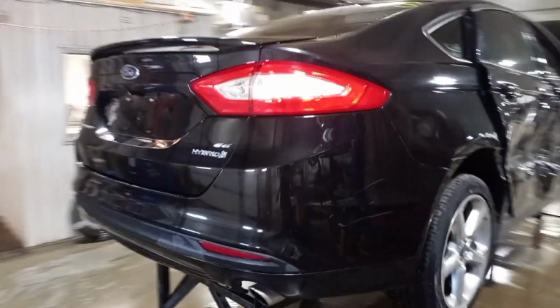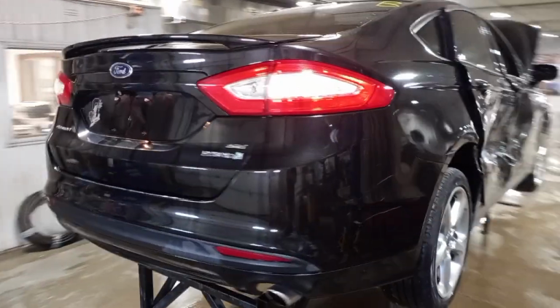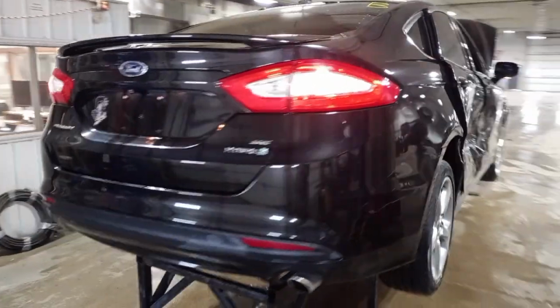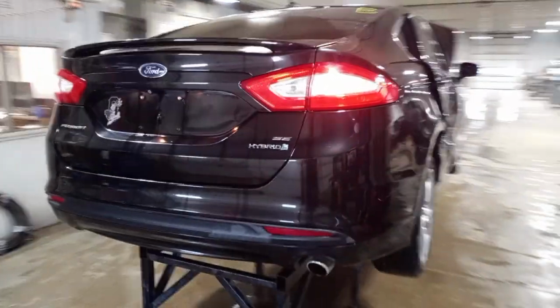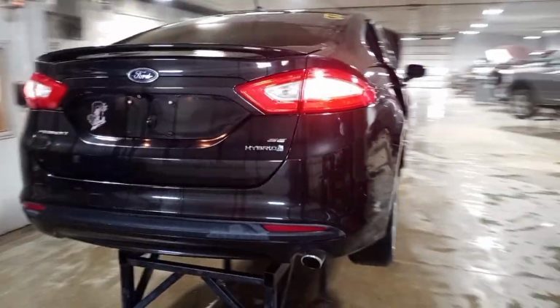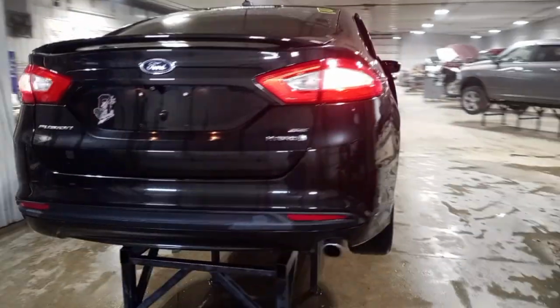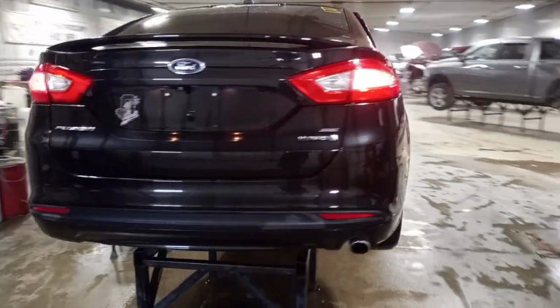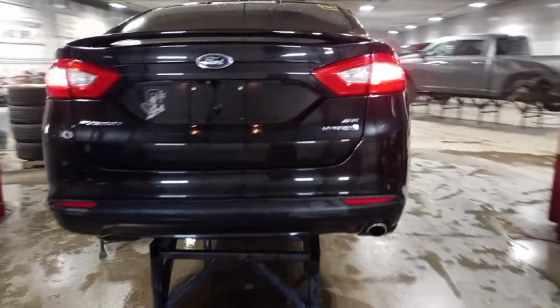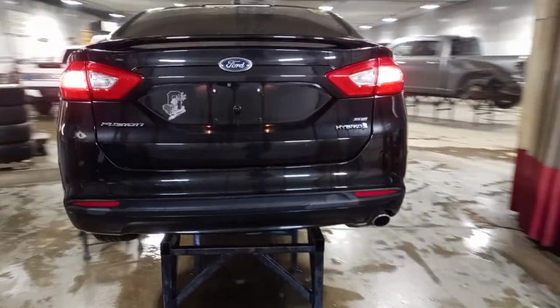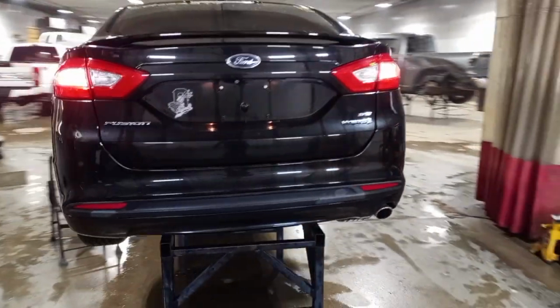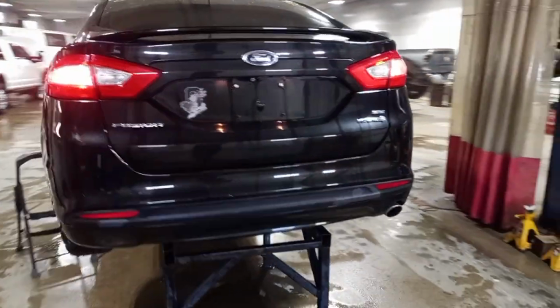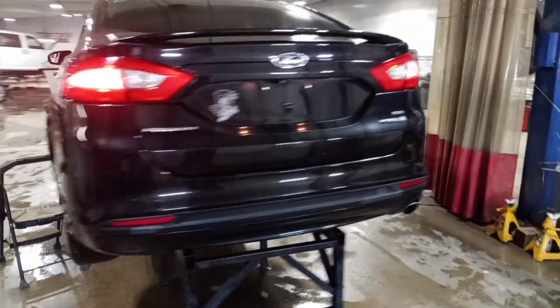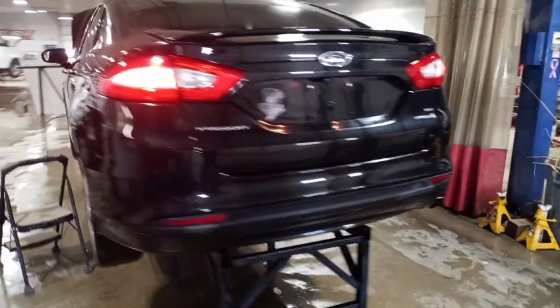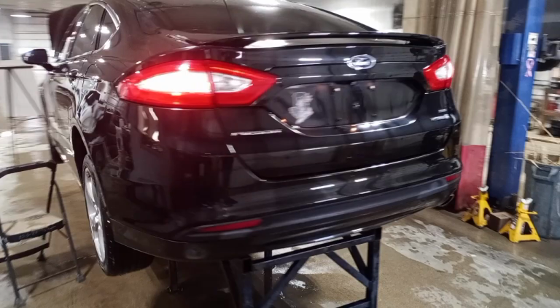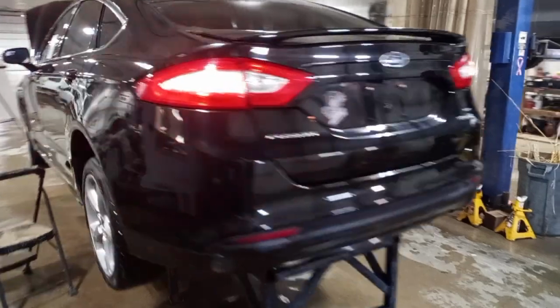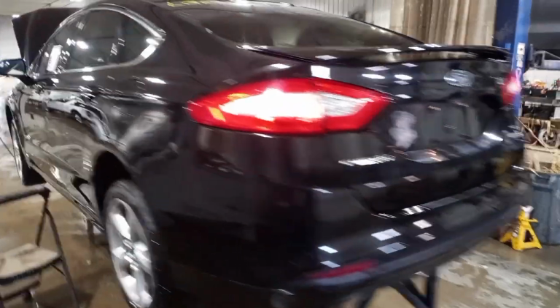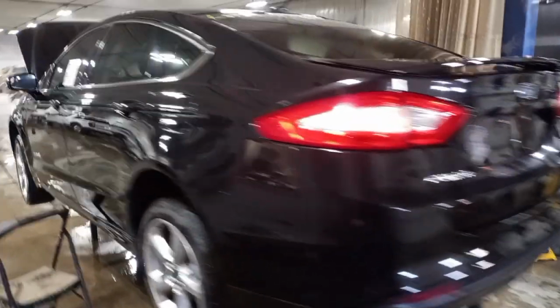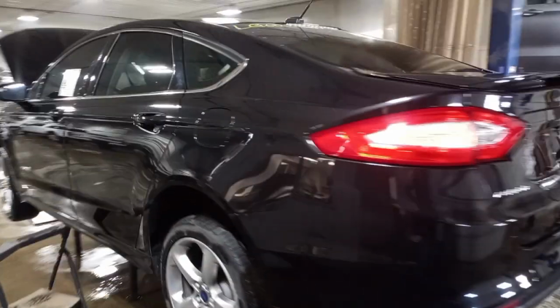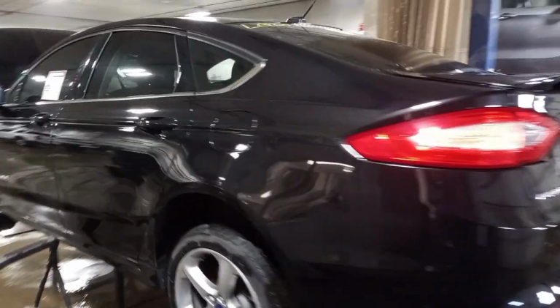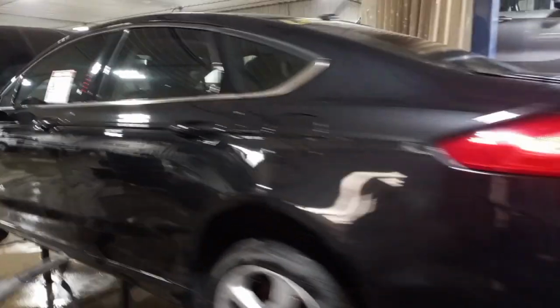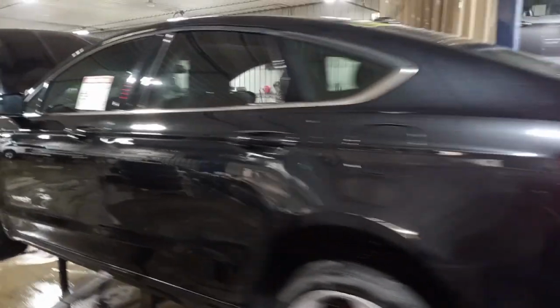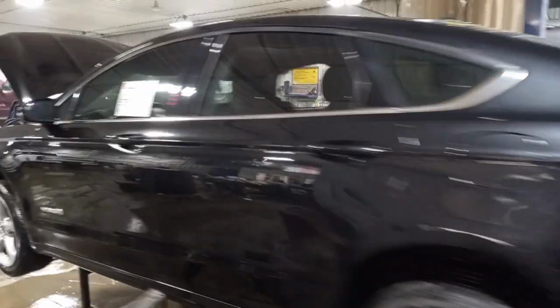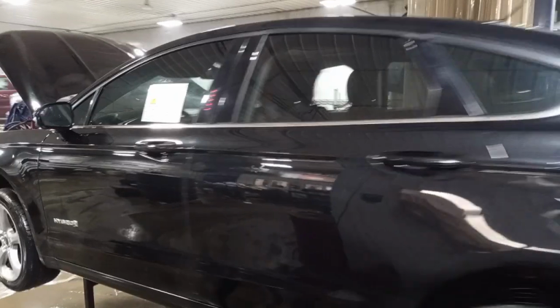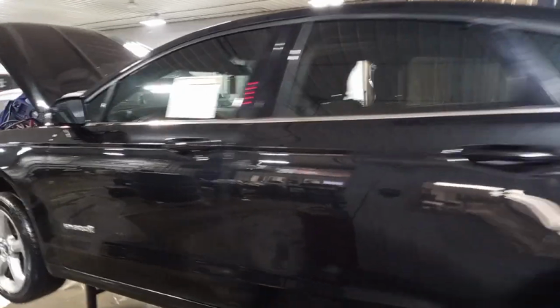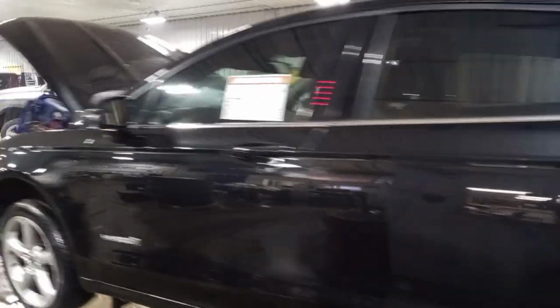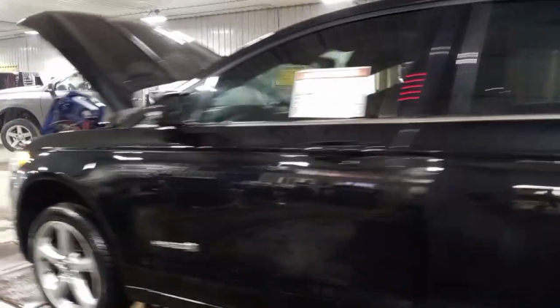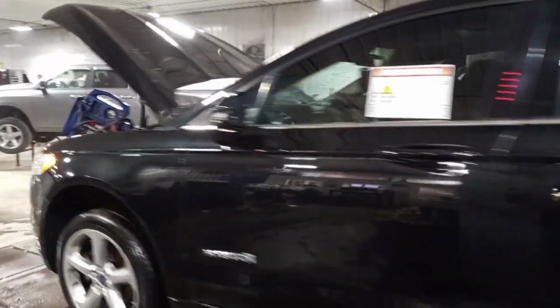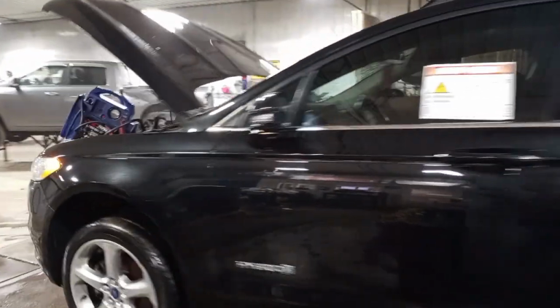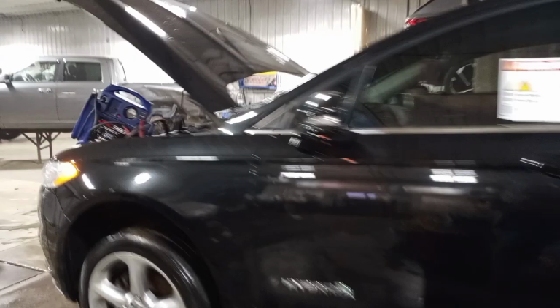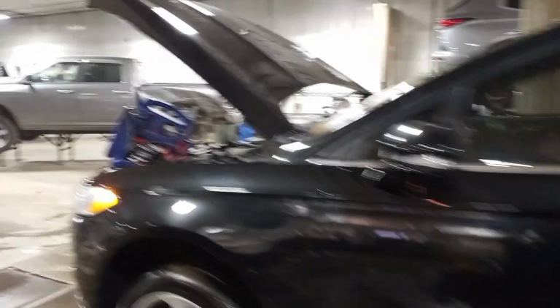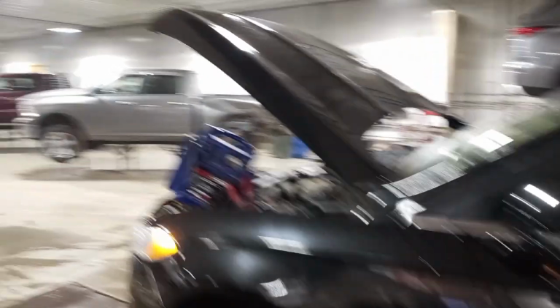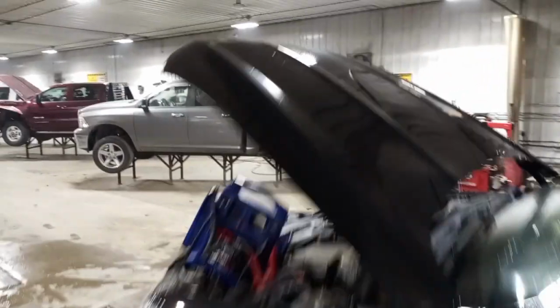Backup camera, rear spoiler. A lot of nice front-end pieces.